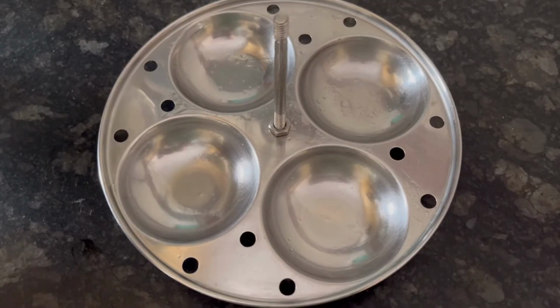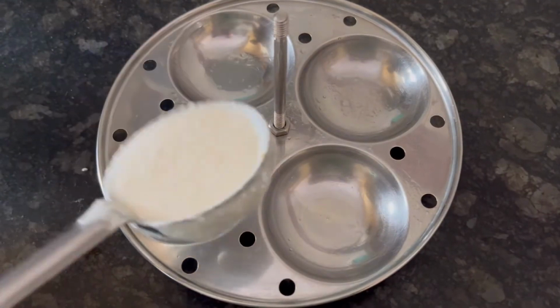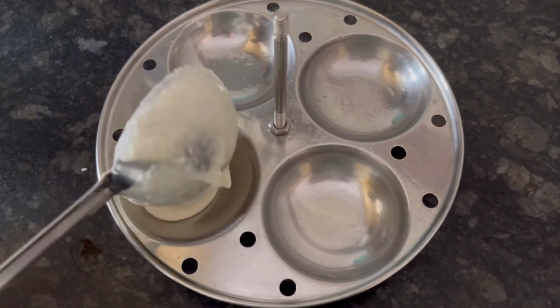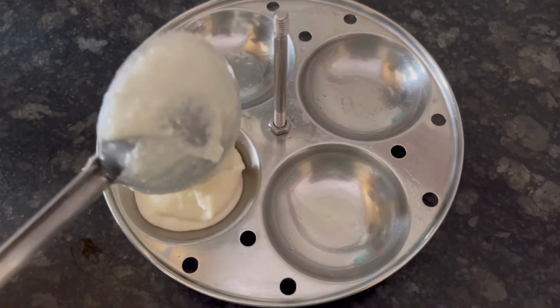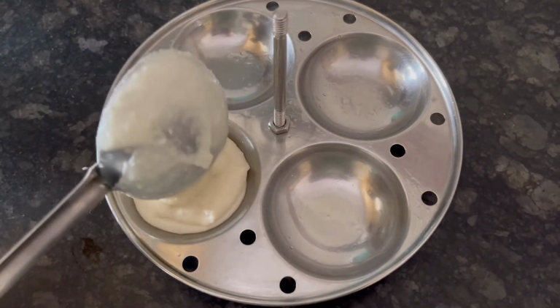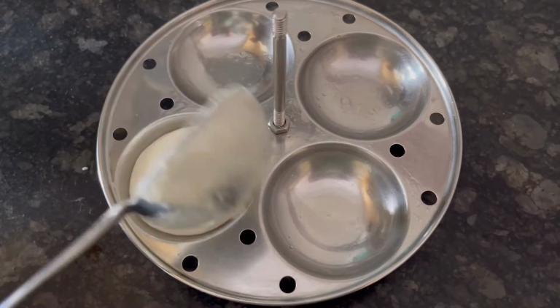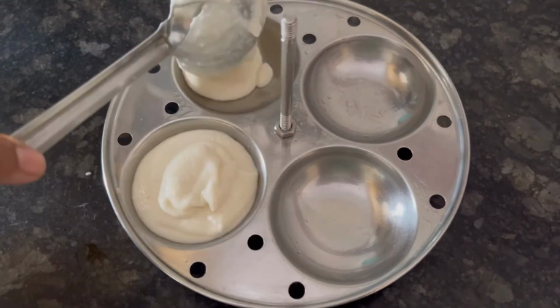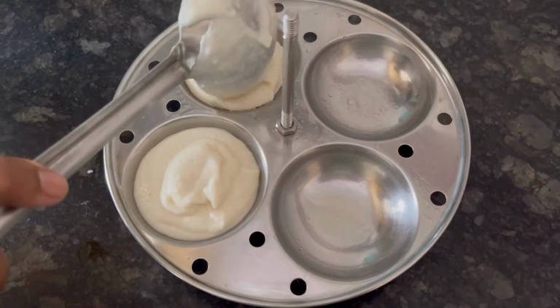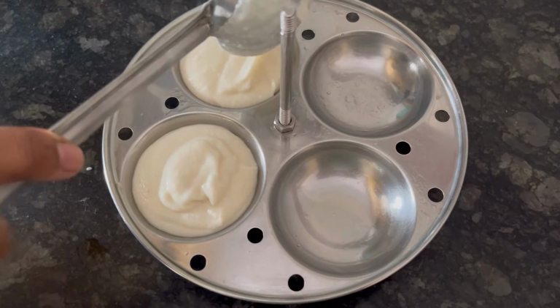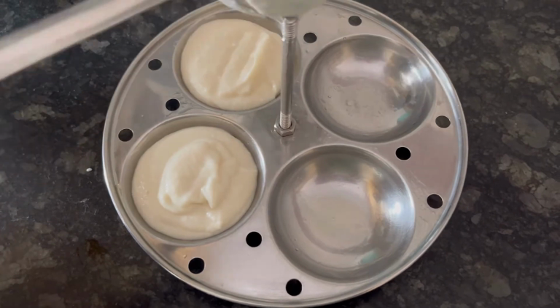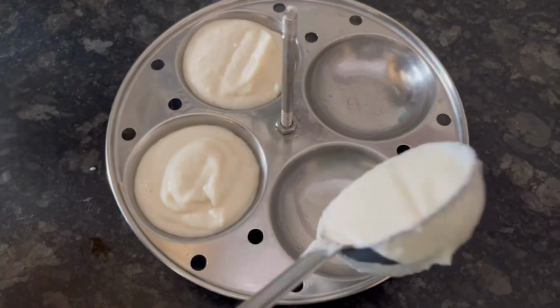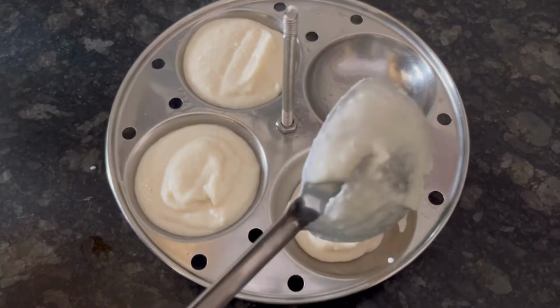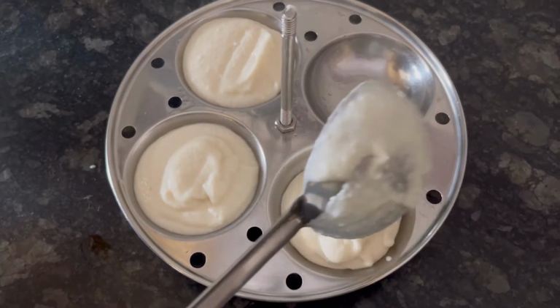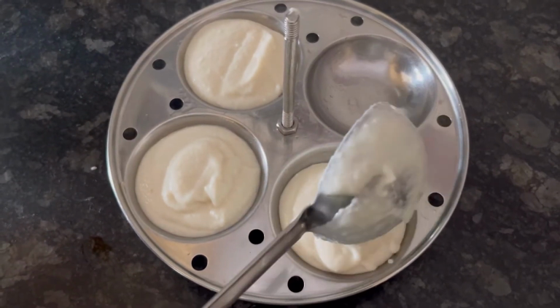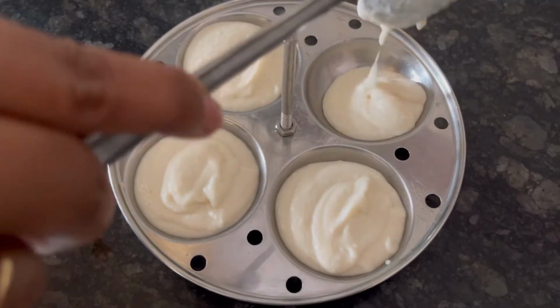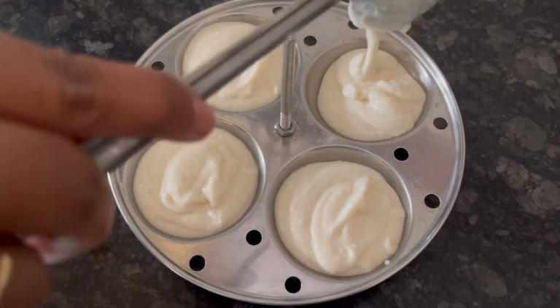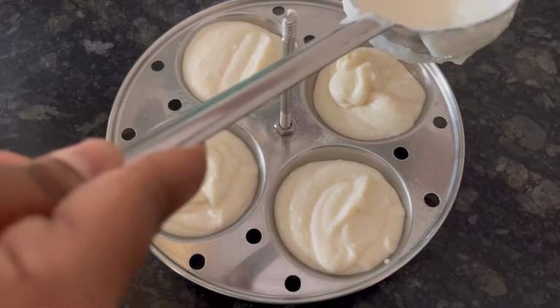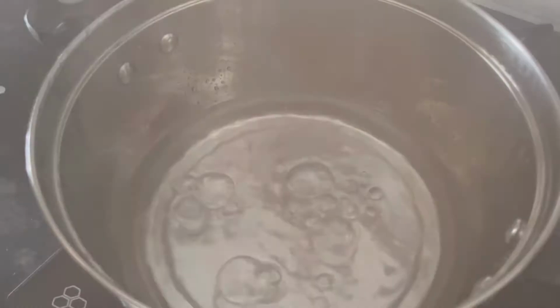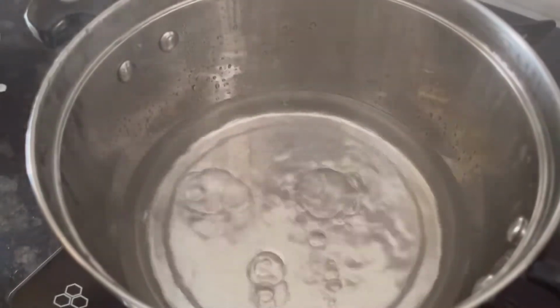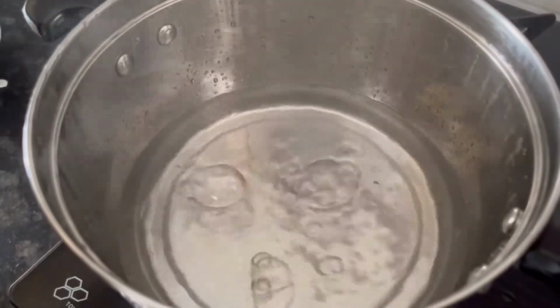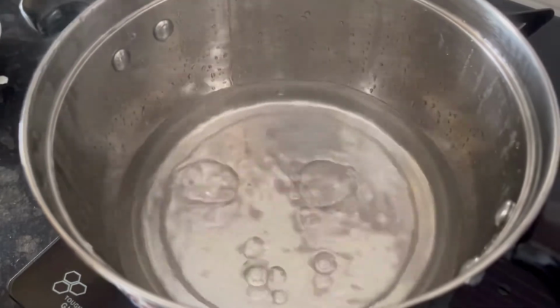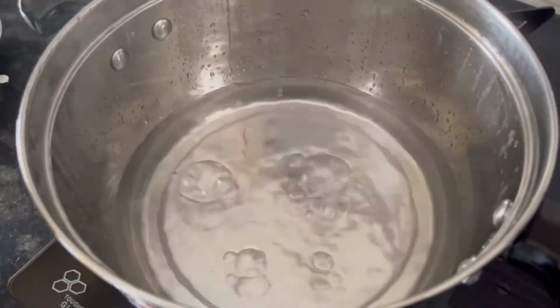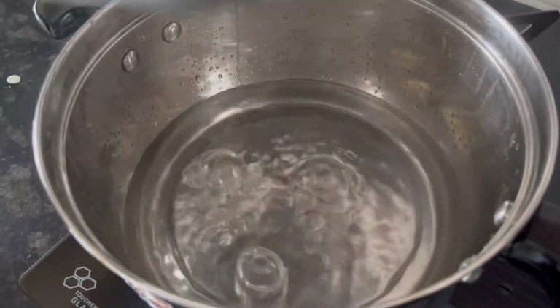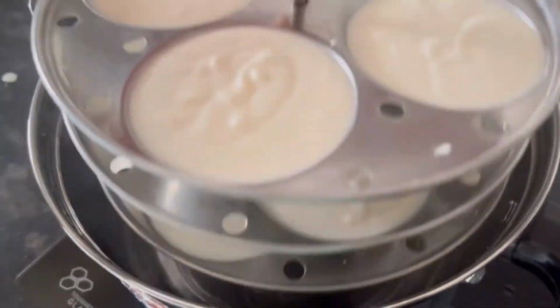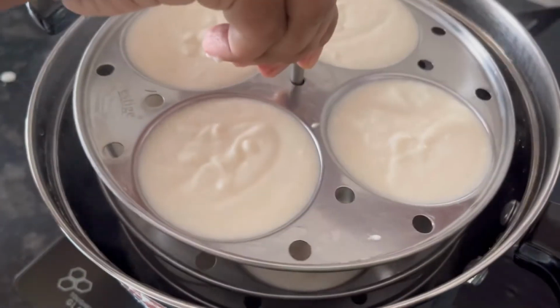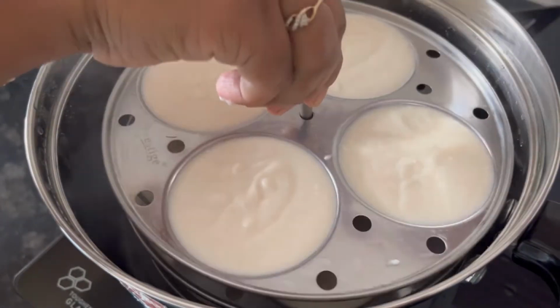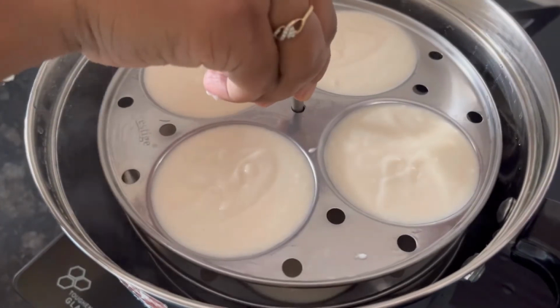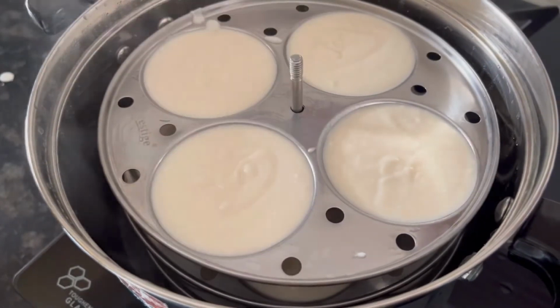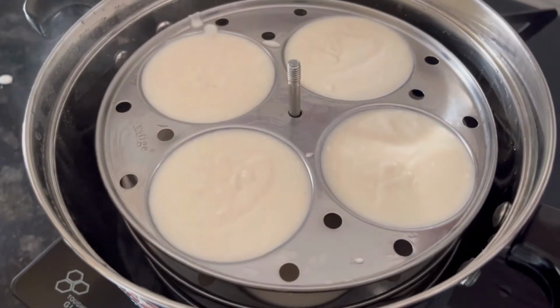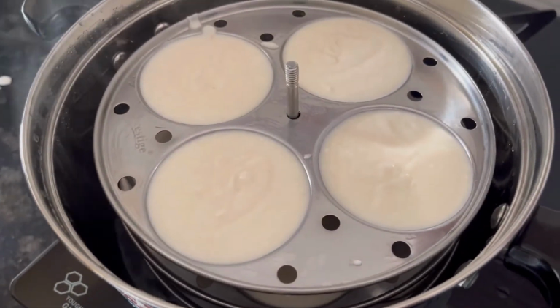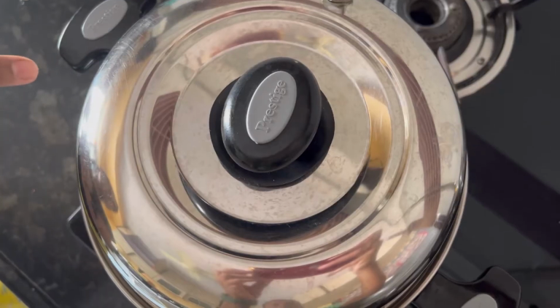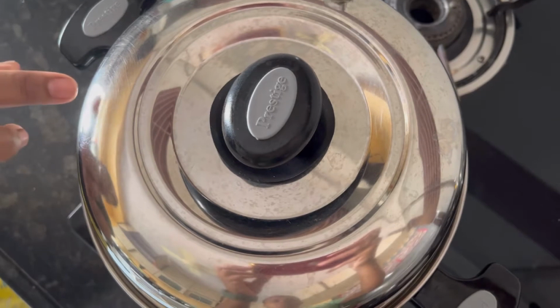Now add the idli batter to the idli molds. The water in the idli cooker has boiled well, so place the idli molds in the cooker and close with the lid.